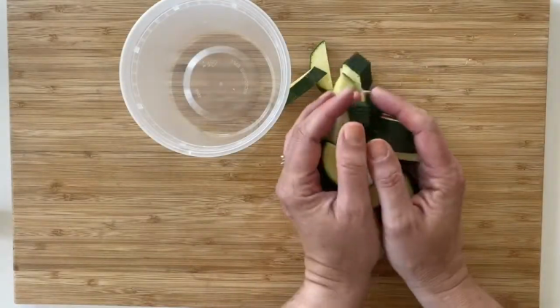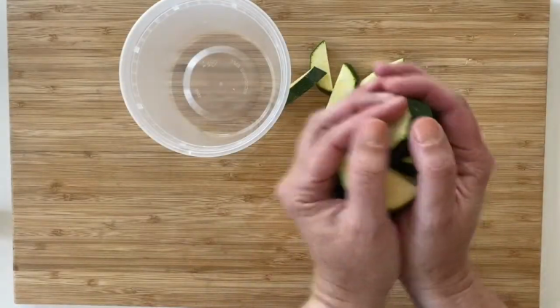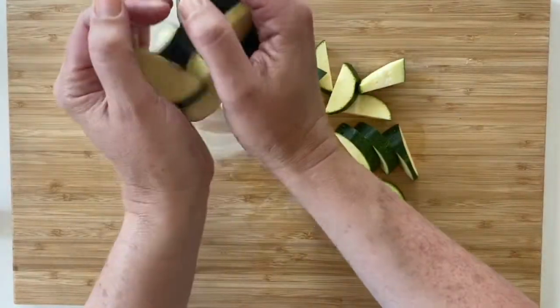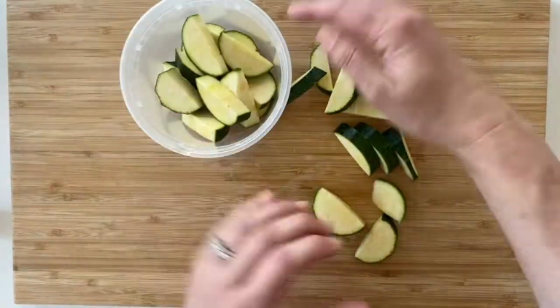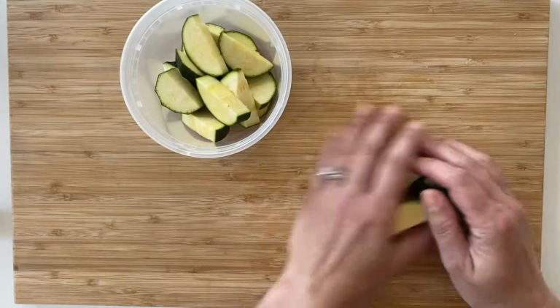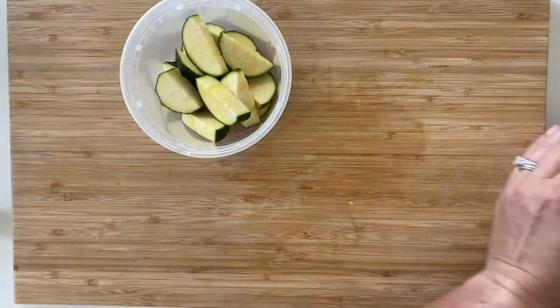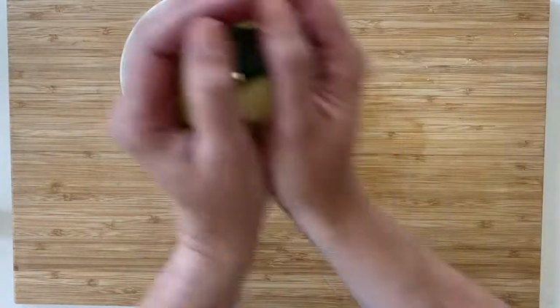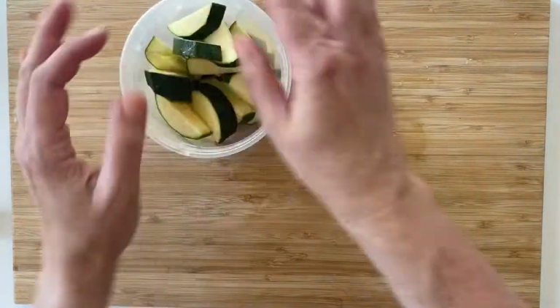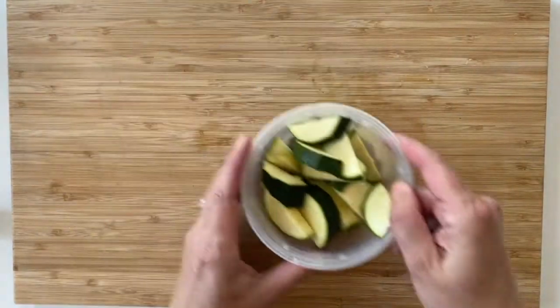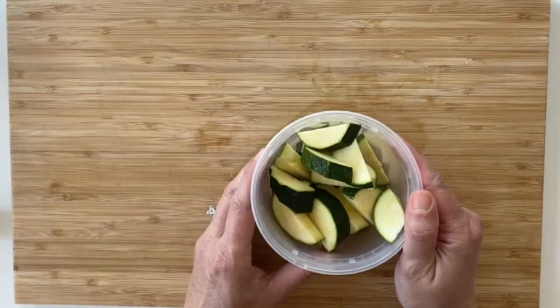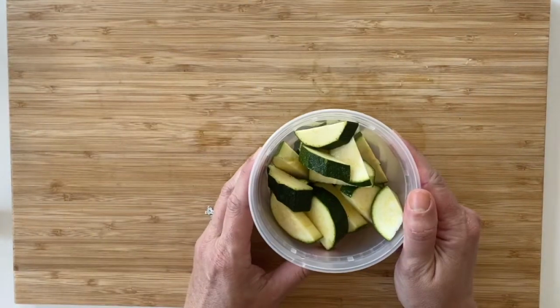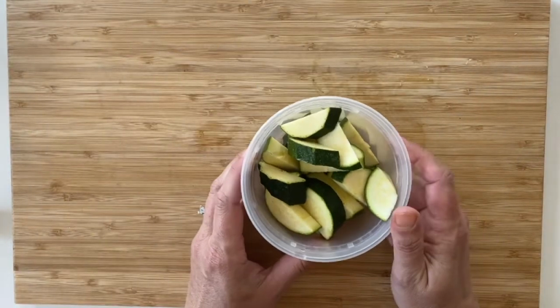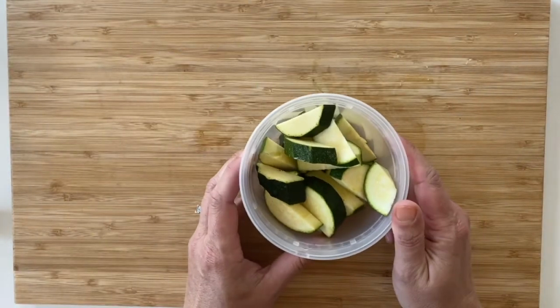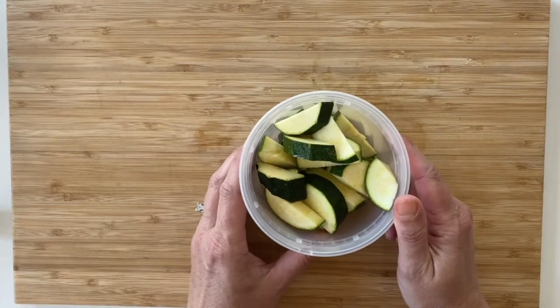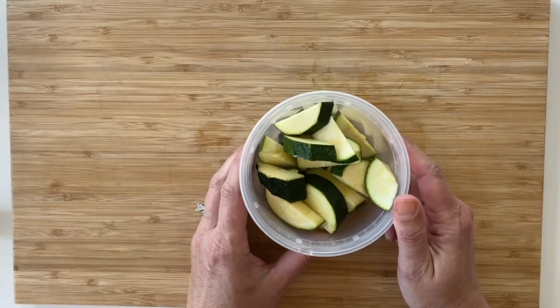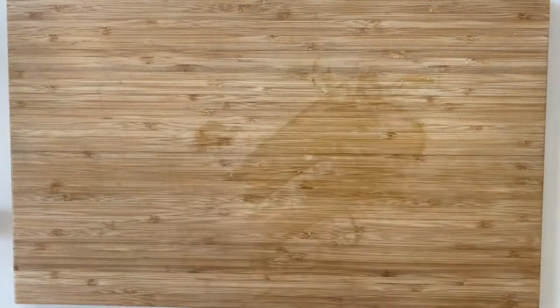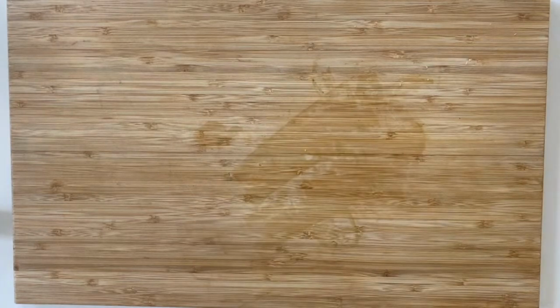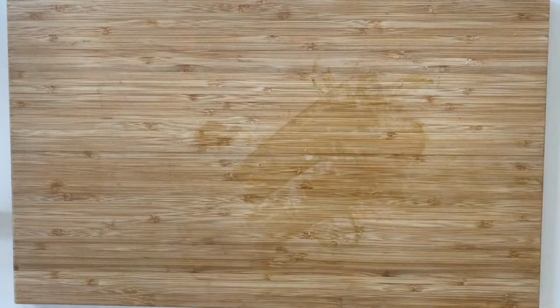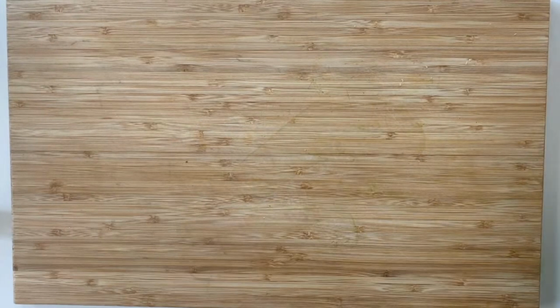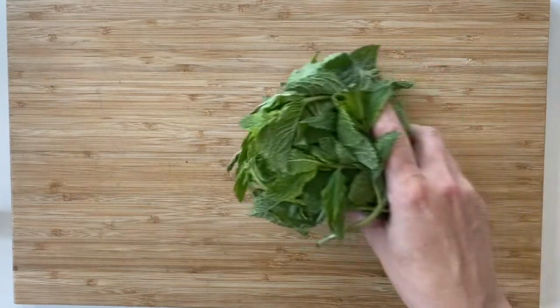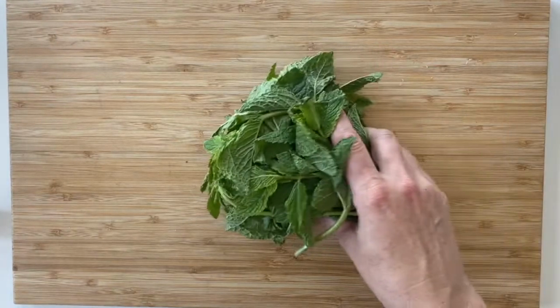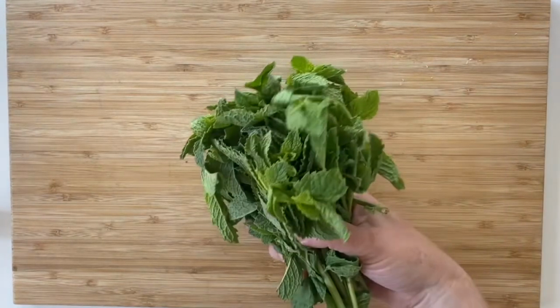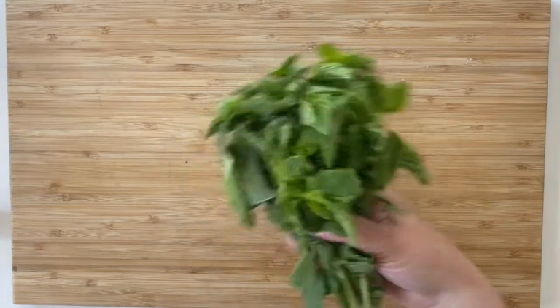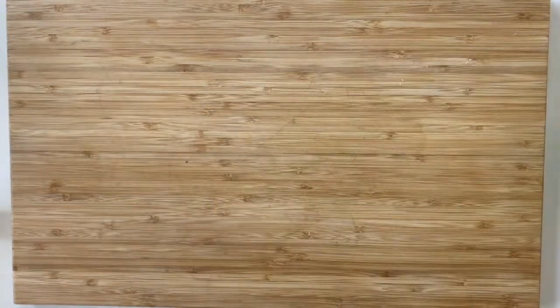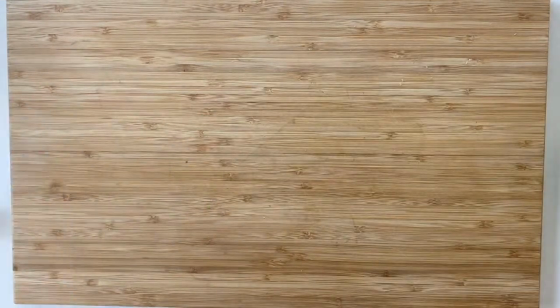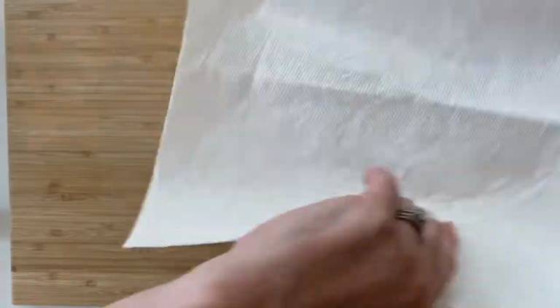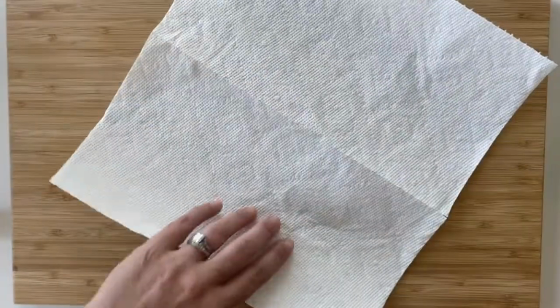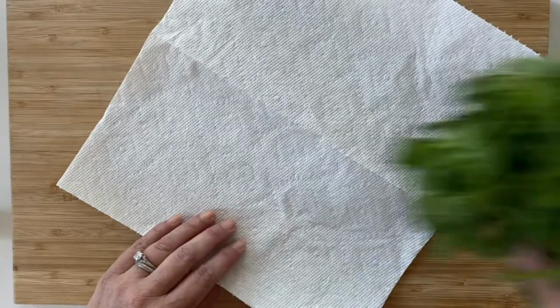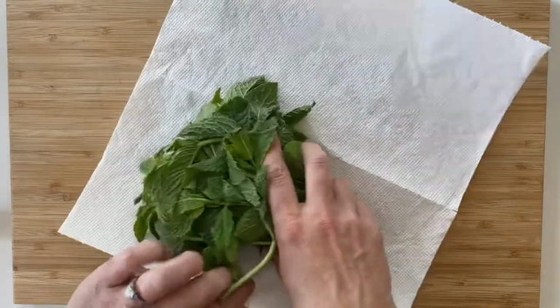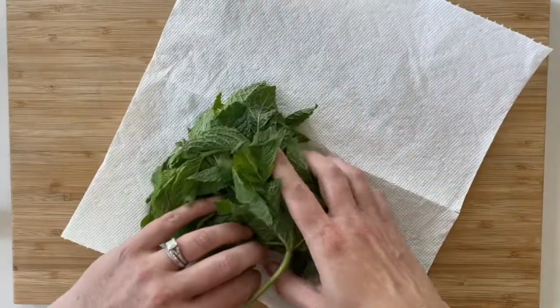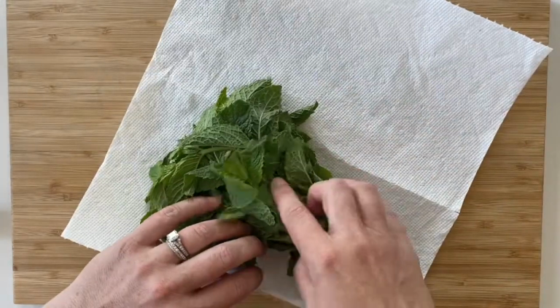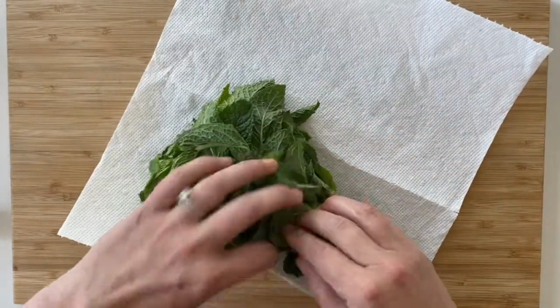When I get my produce home I like to spend a few minutes prepping my fruits and veggies so they're ready to go come meal time. This saves time and helps reduce waste. Herbs get washed and dried and rolled into paper towels so they stay fresh longer.